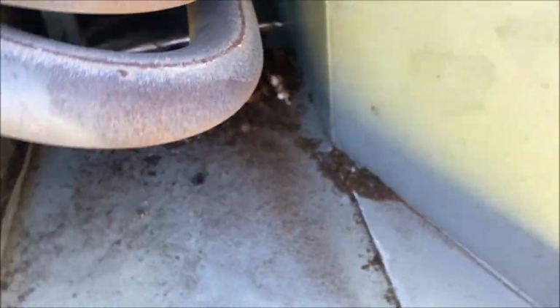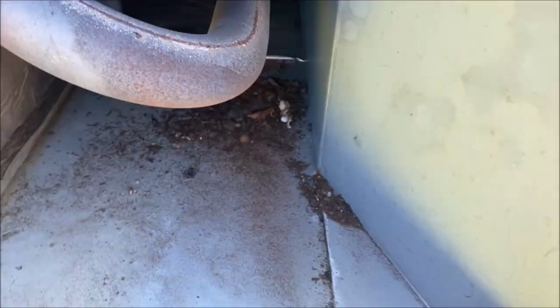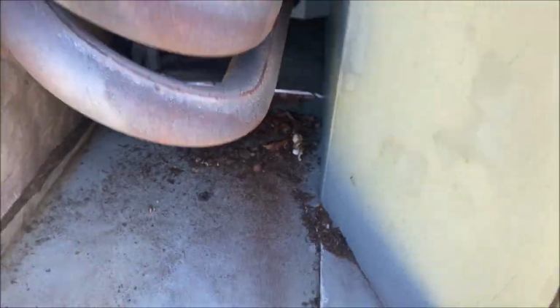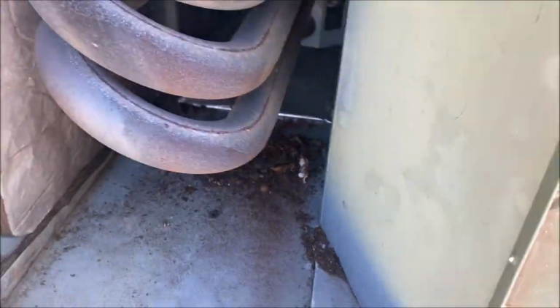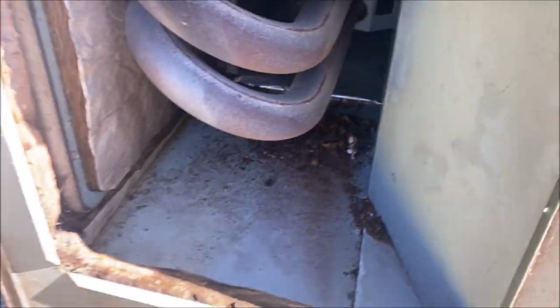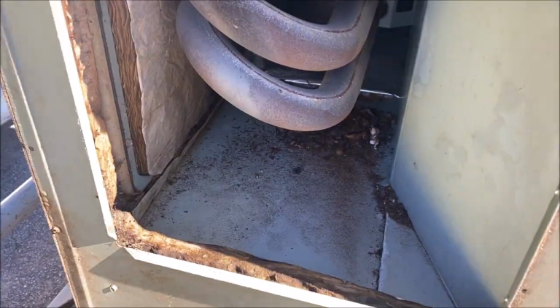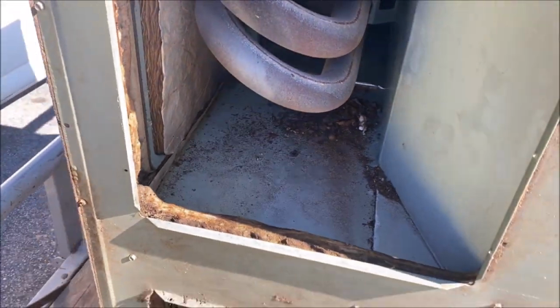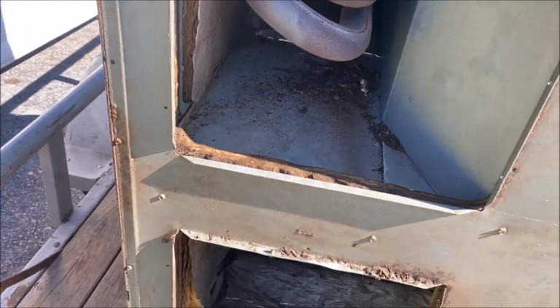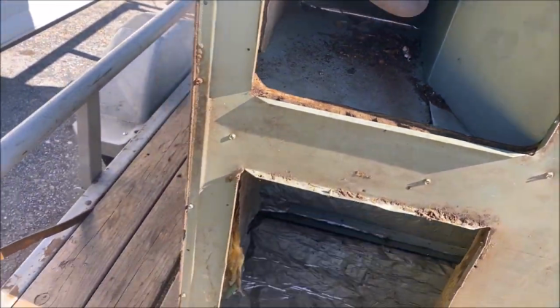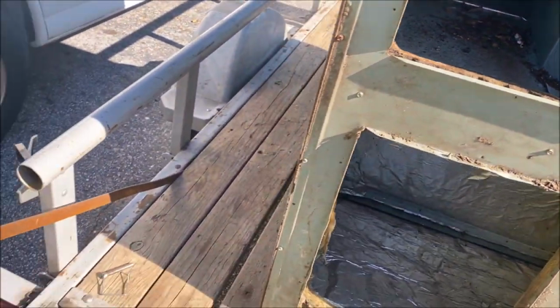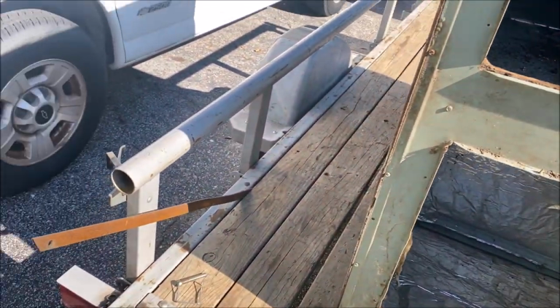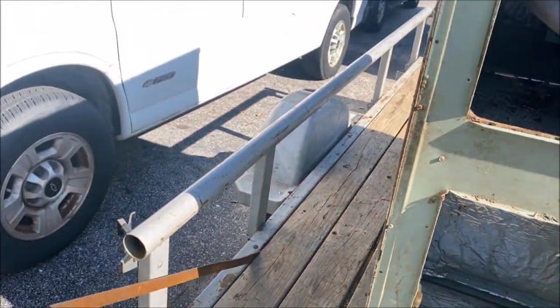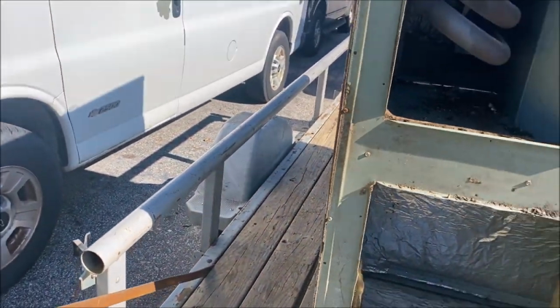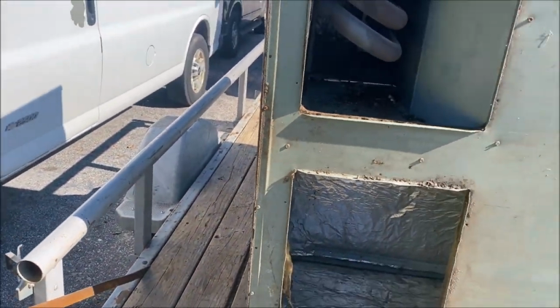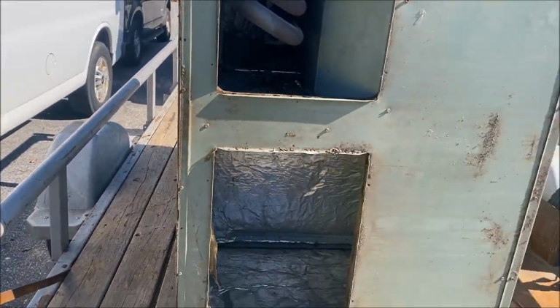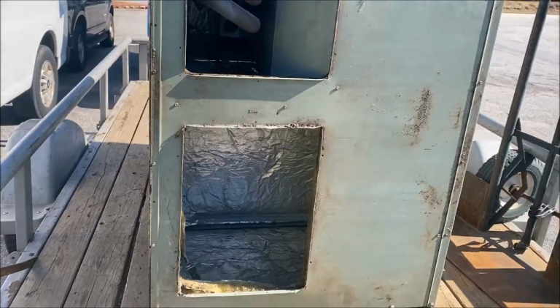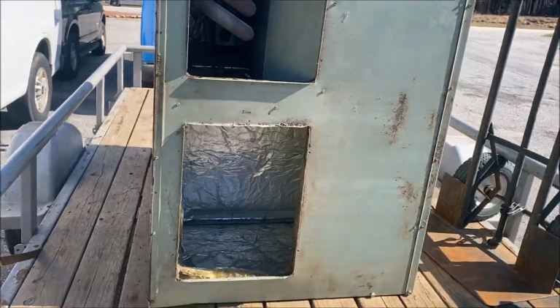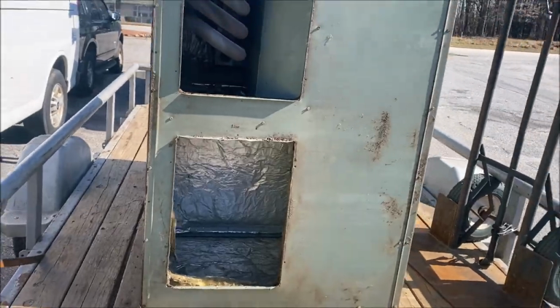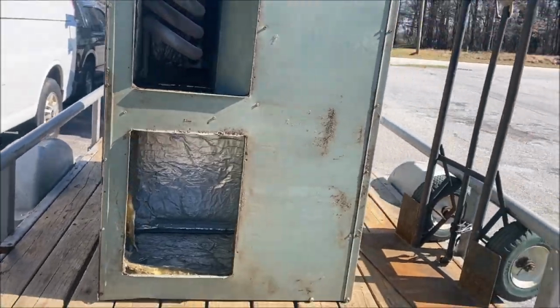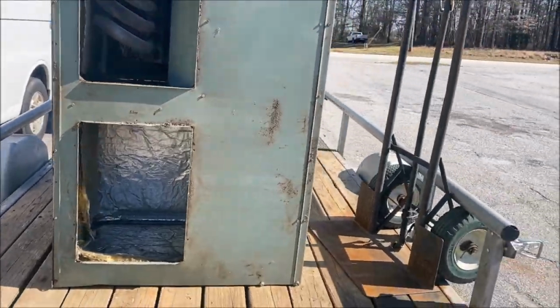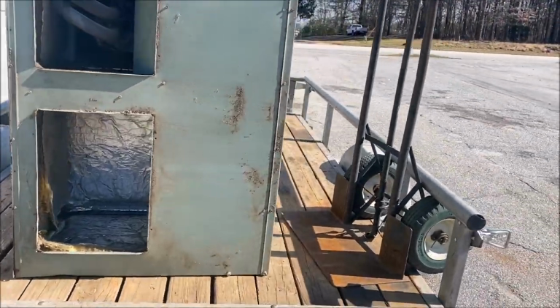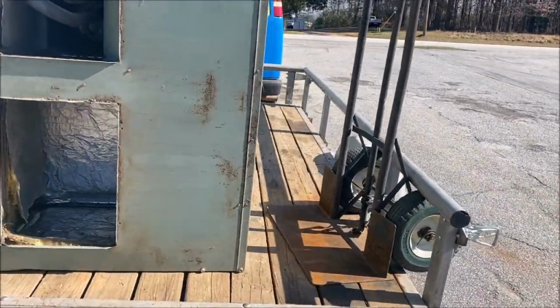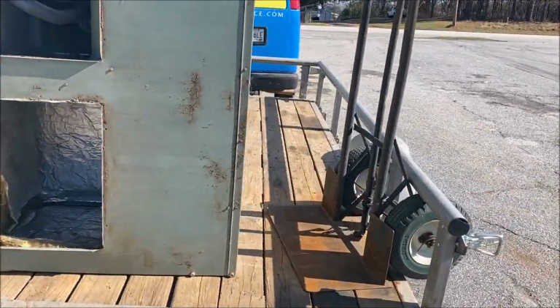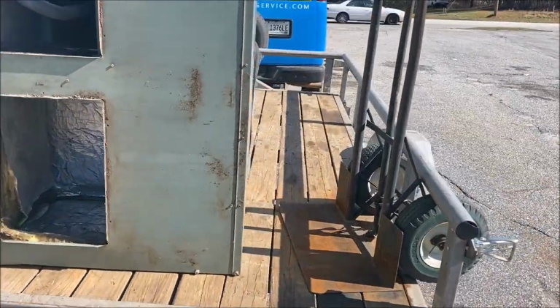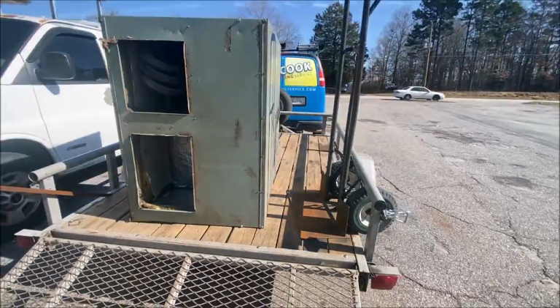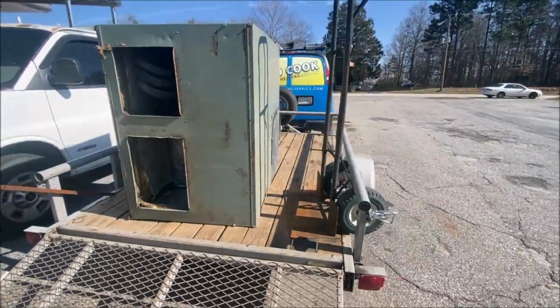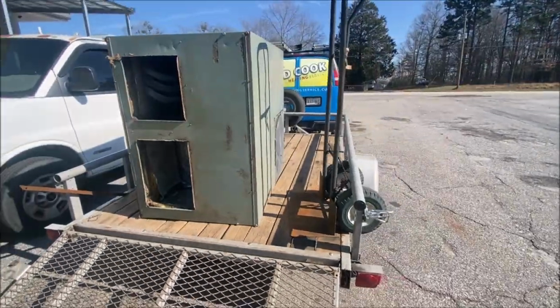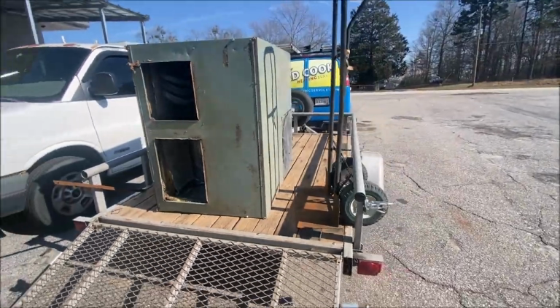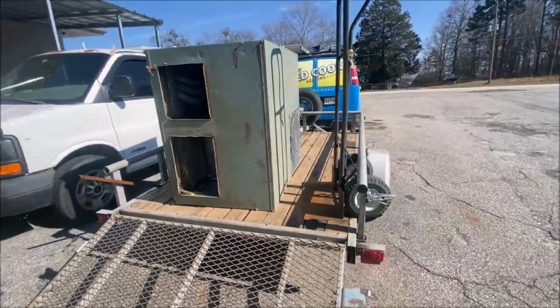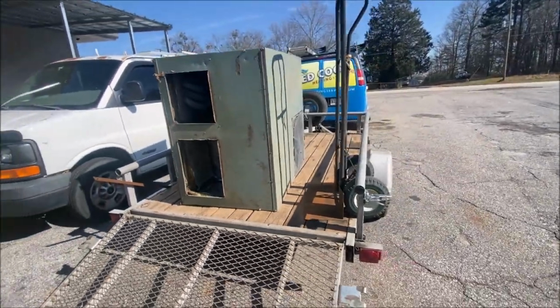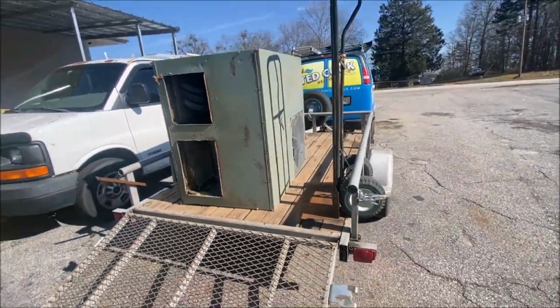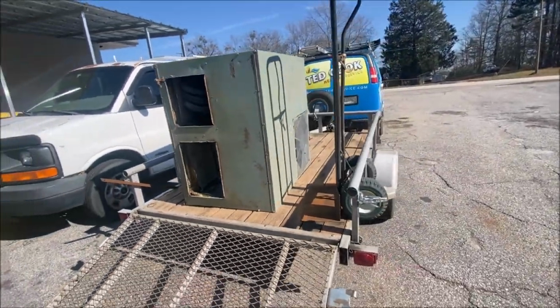But 18 years for a unit that sits outside all its life — not so bad.